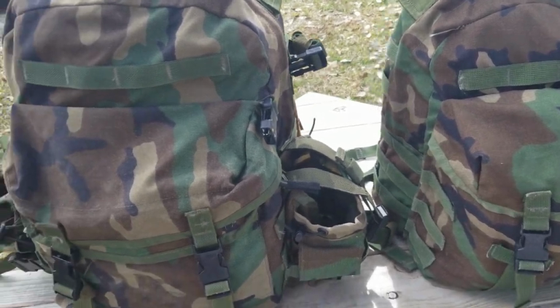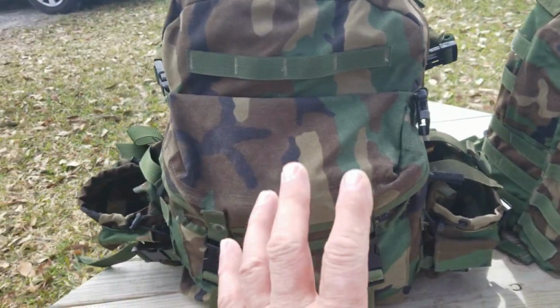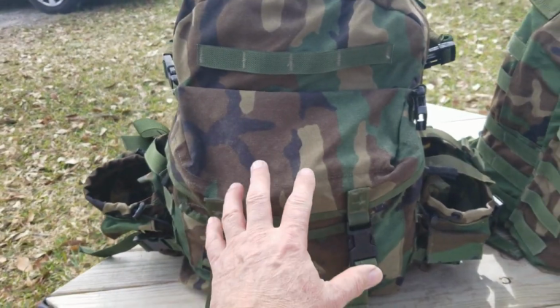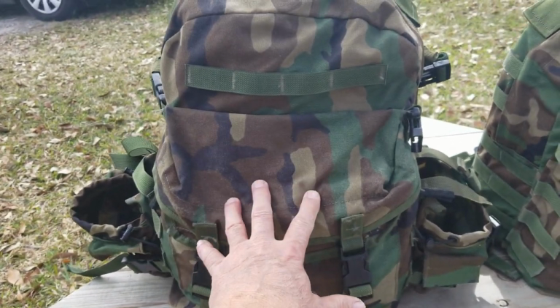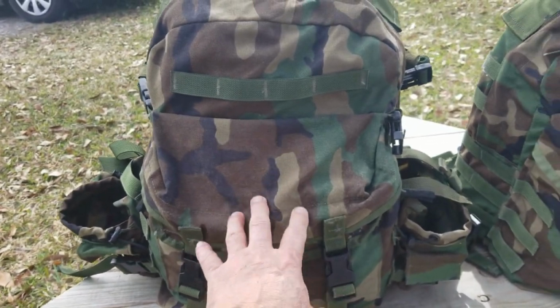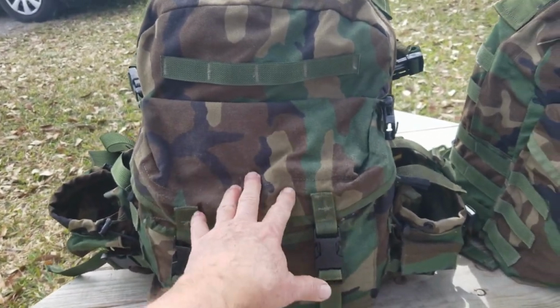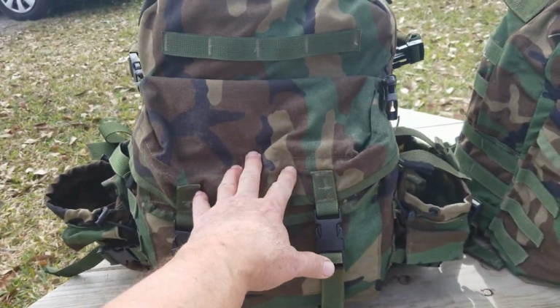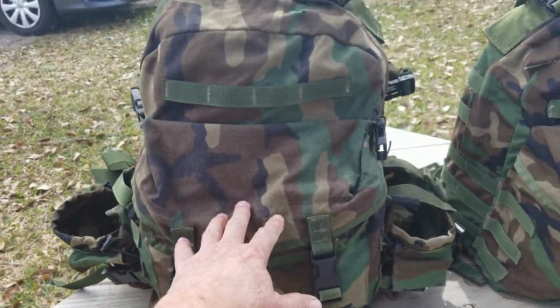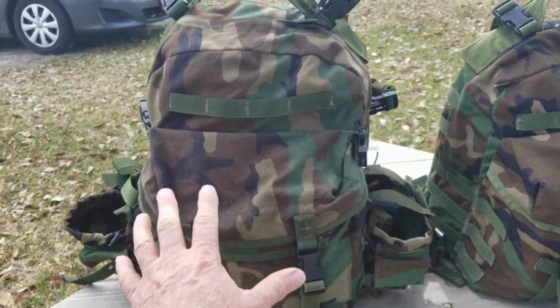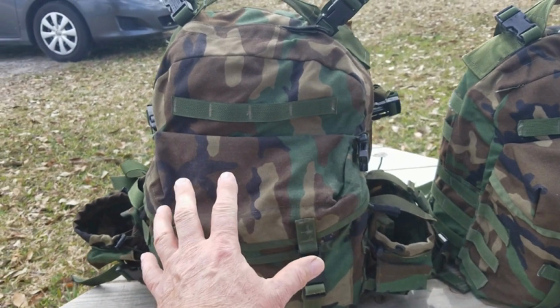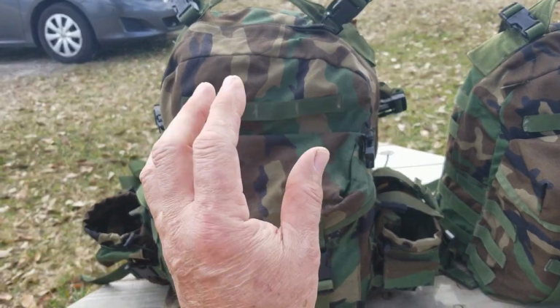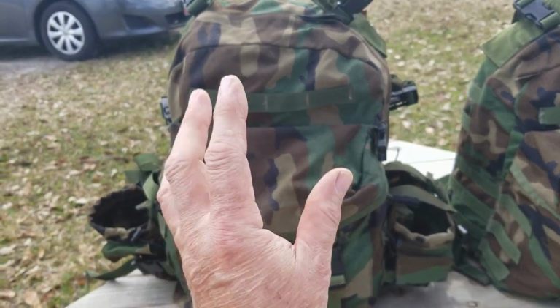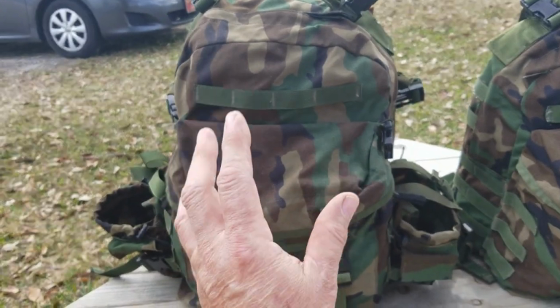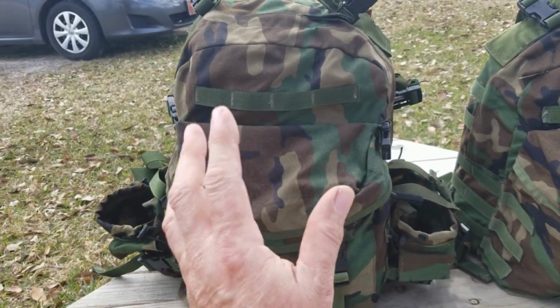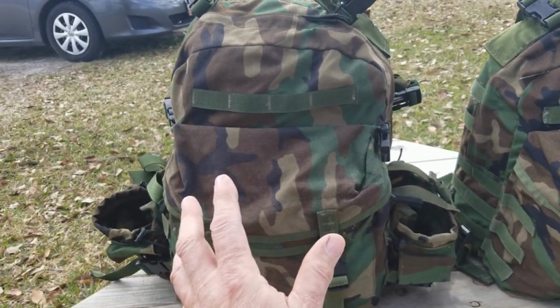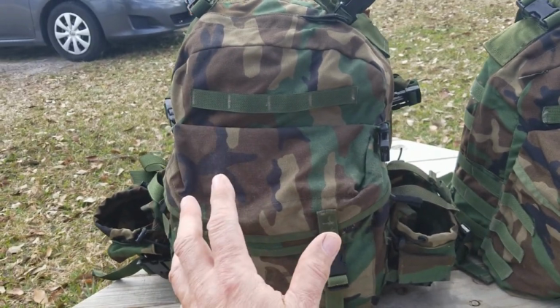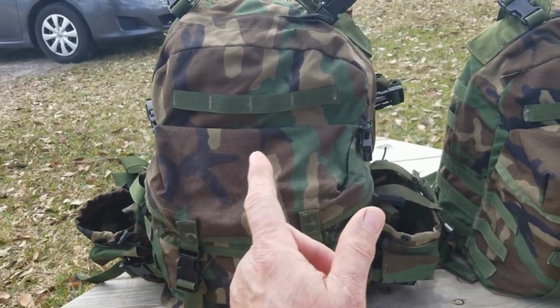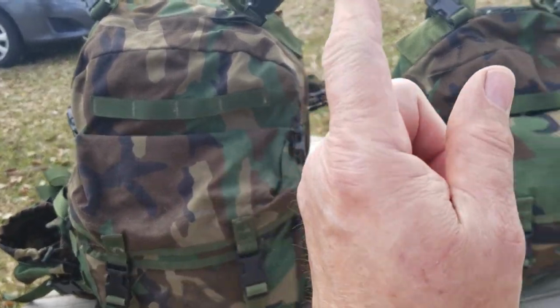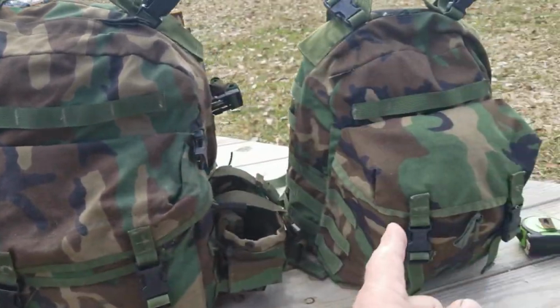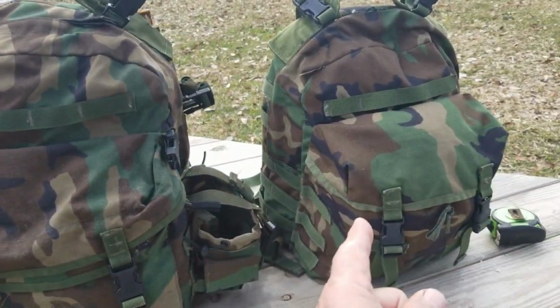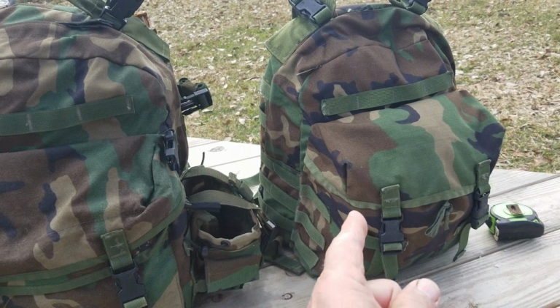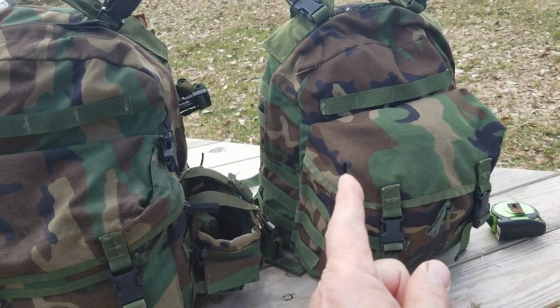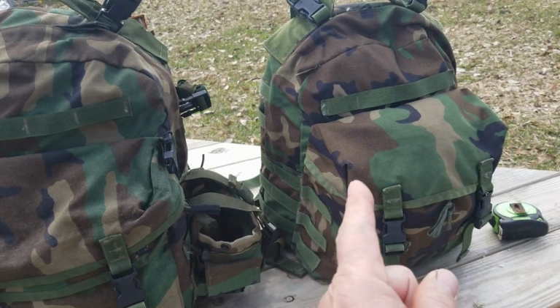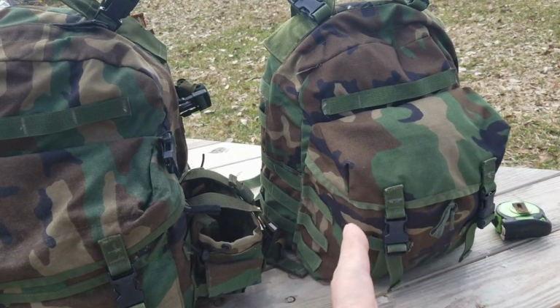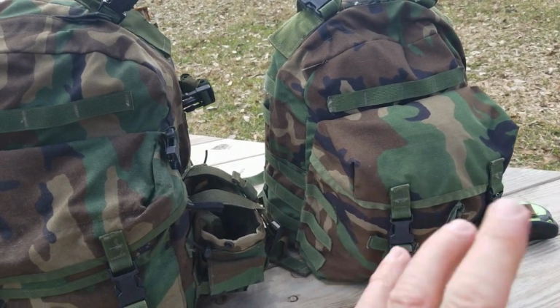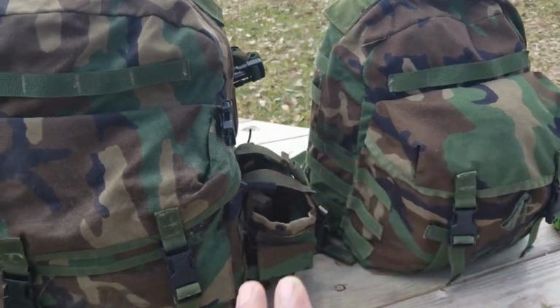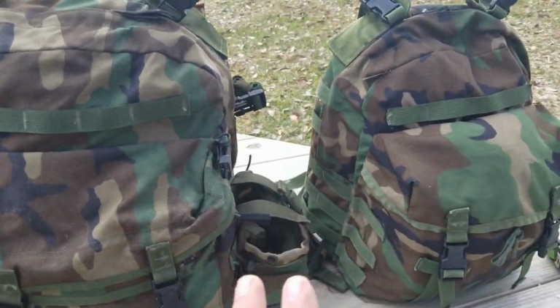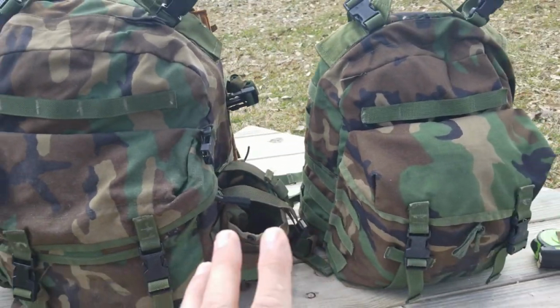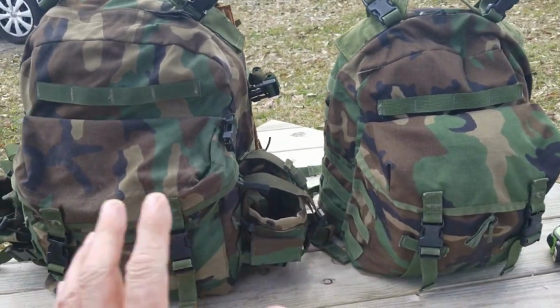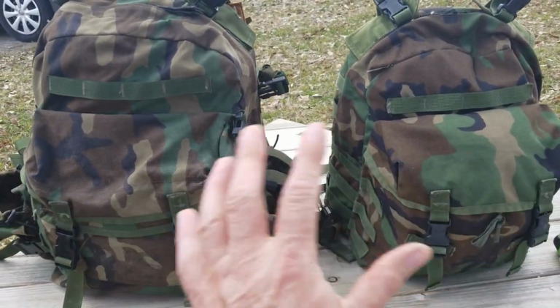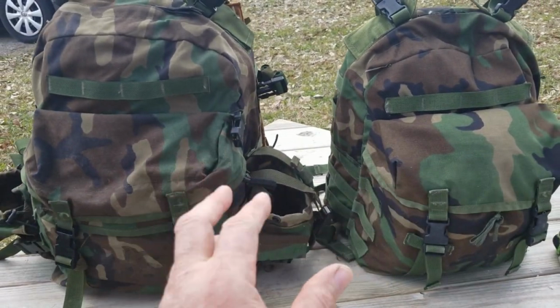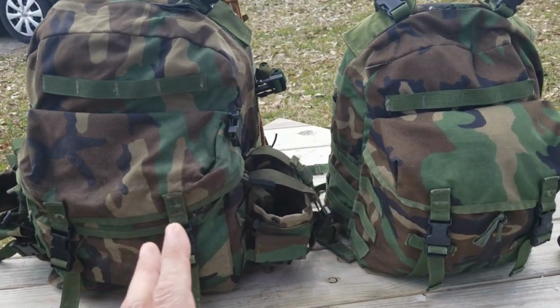I remember saying in my video on the assault pack that I wished it was a little bit smaller. And now it is. I'm really happy with this.